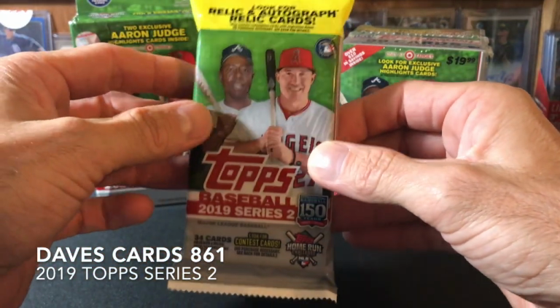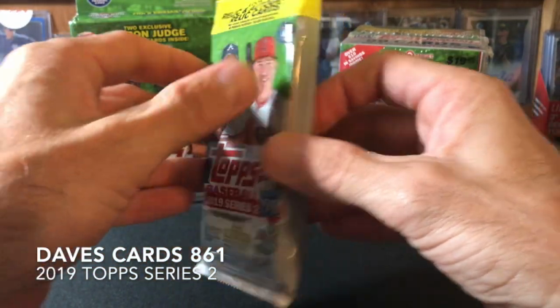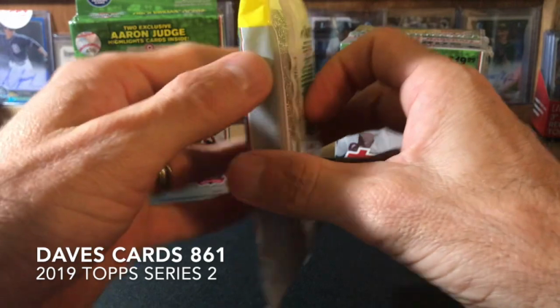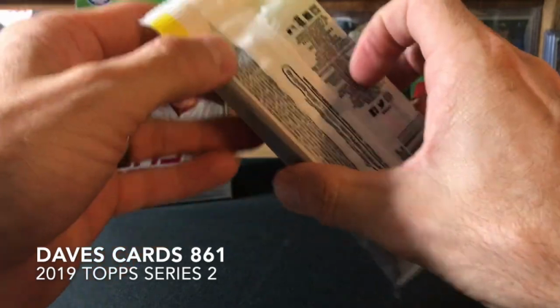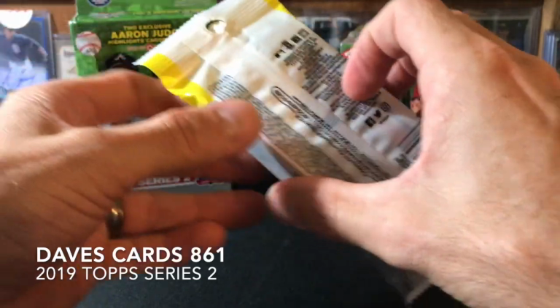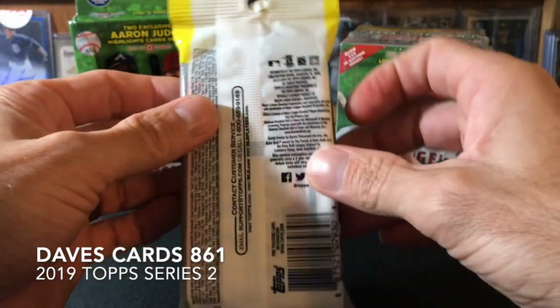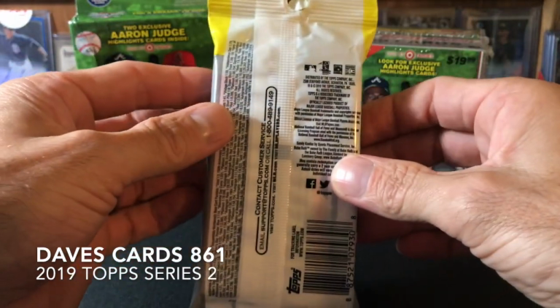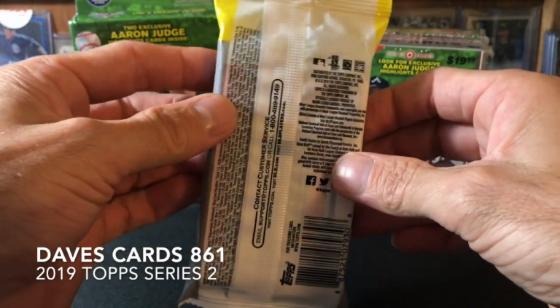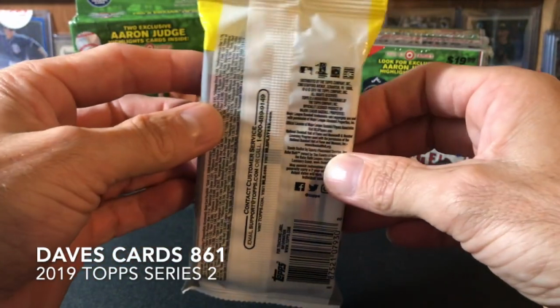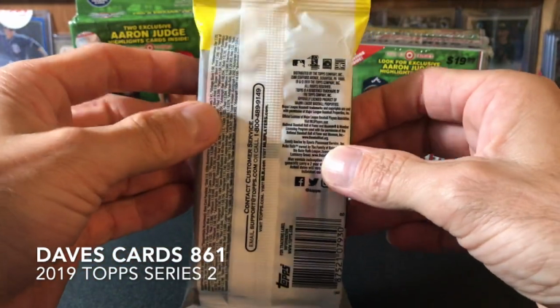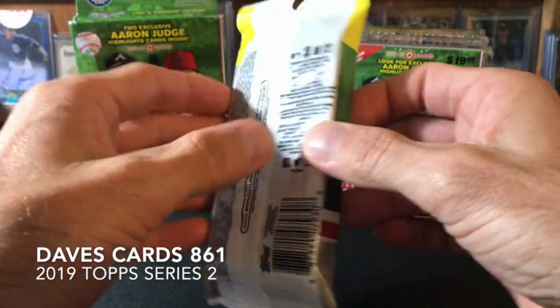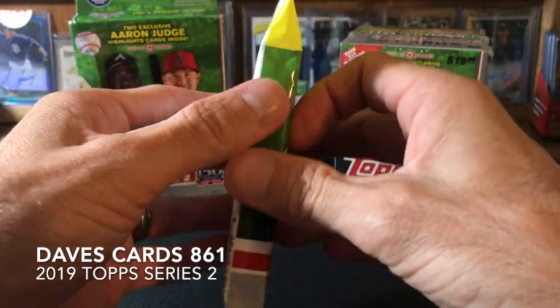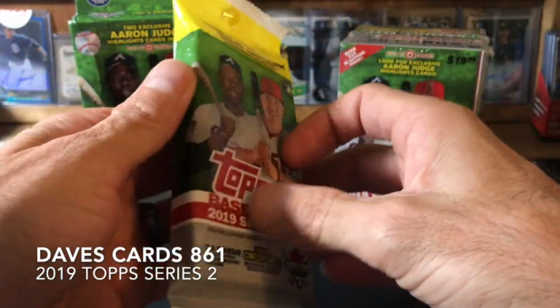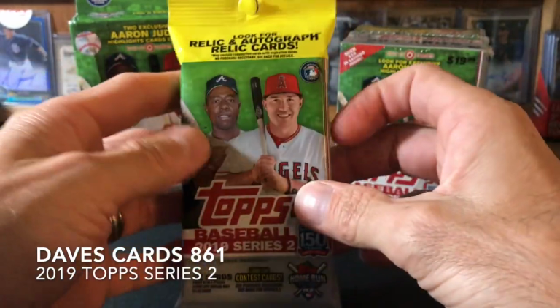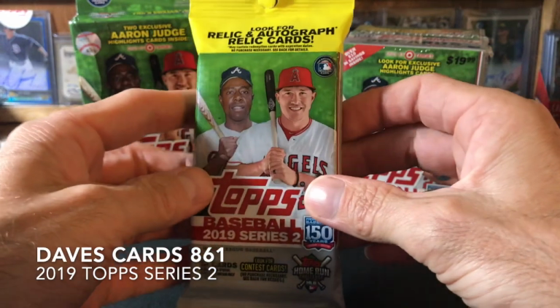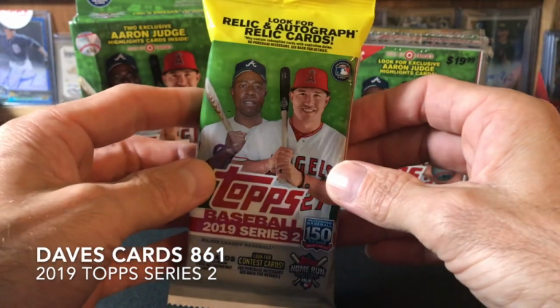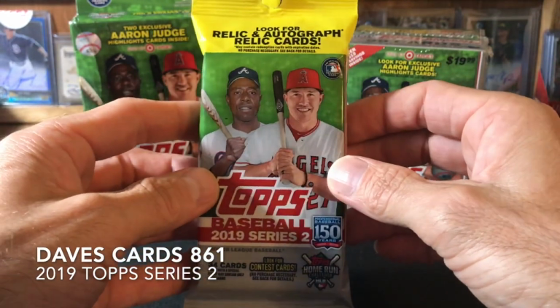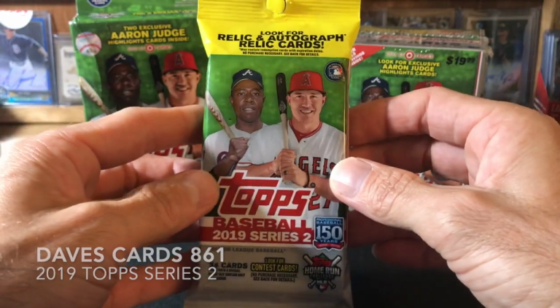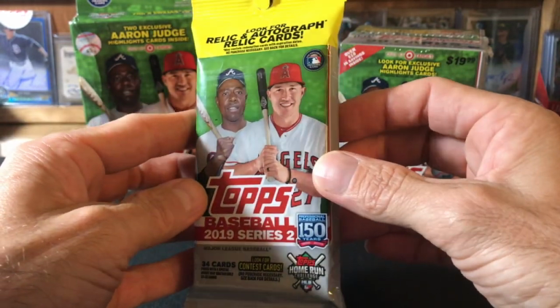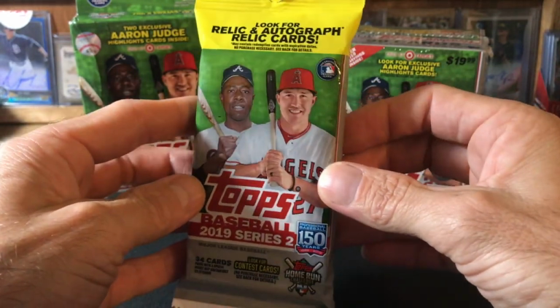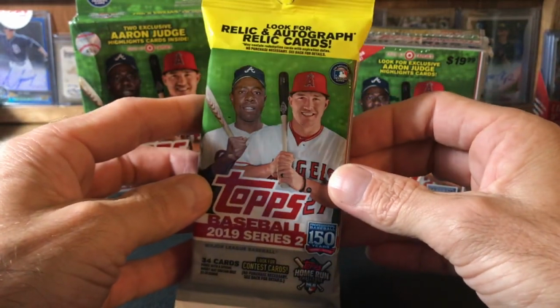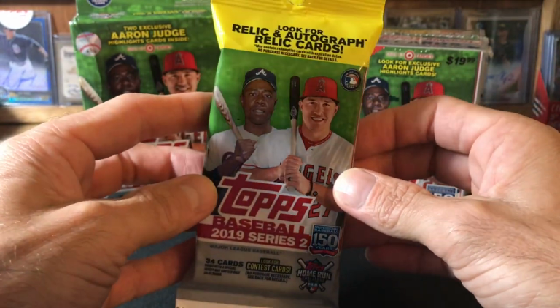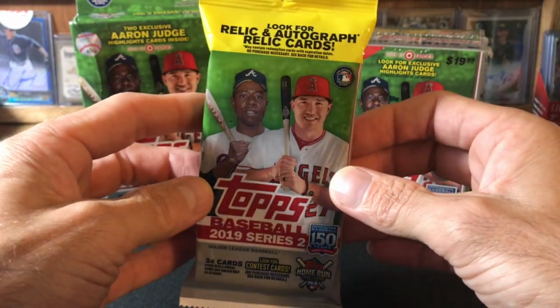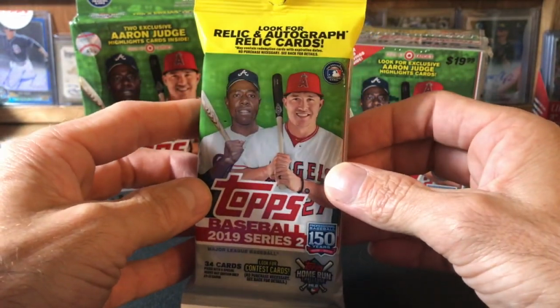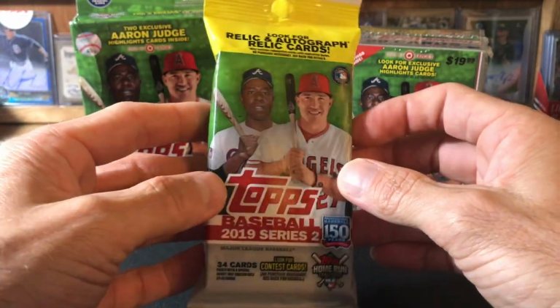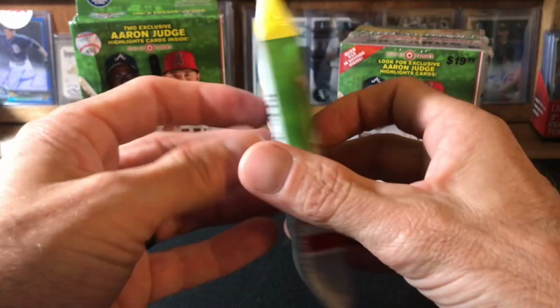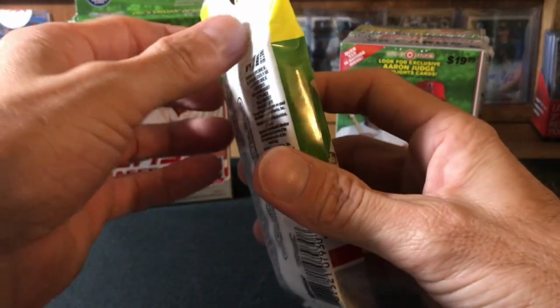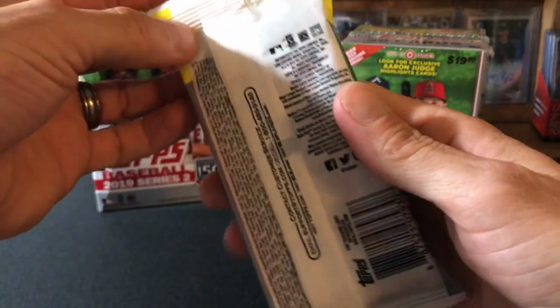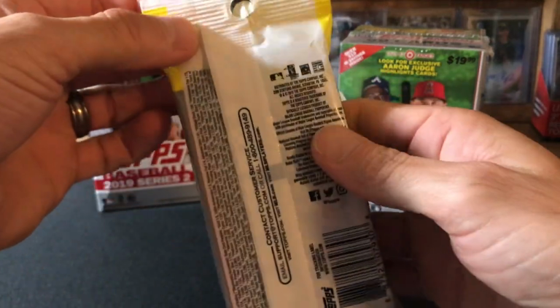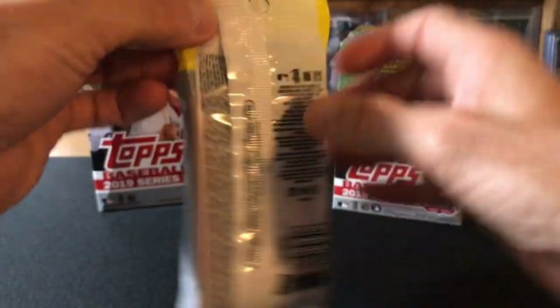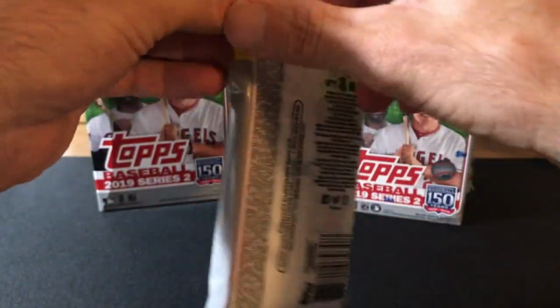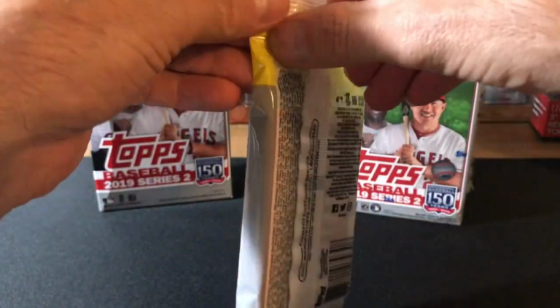Fernando Tatis, obviously Vlad Guerrero Jr. is in here as an SP — I don't think that's available in retail, let me know if you guys have seen anybody pull it from retail, I think it's only in hobby boxes. Pete Alonso, Eloy Jimenez.